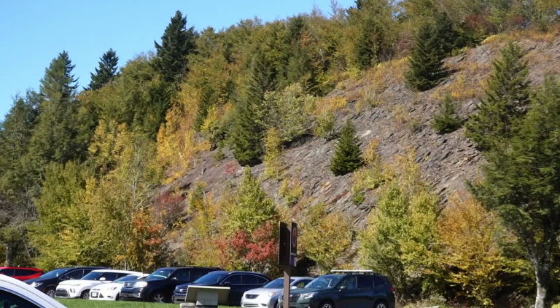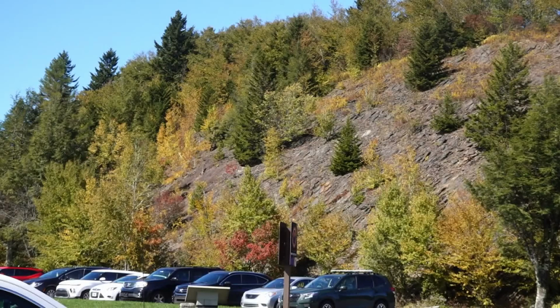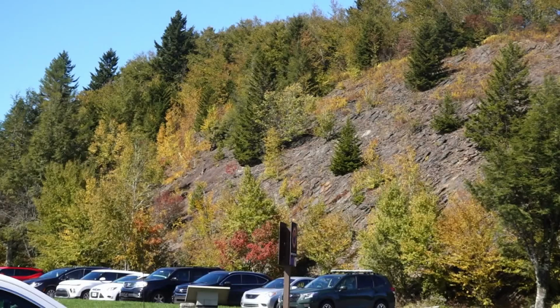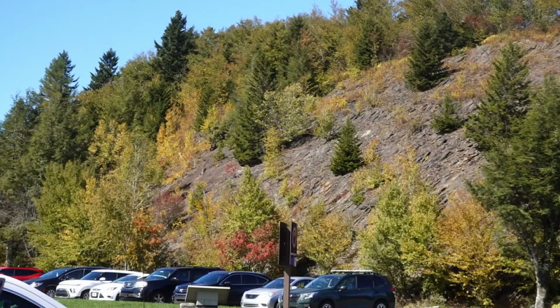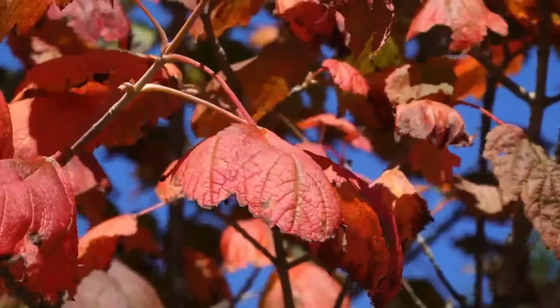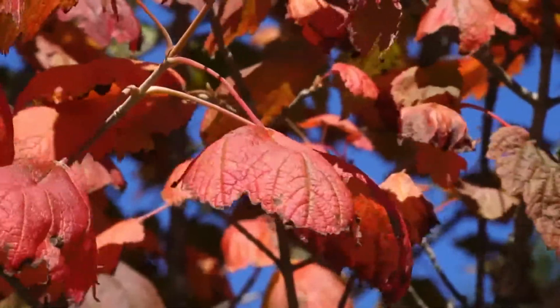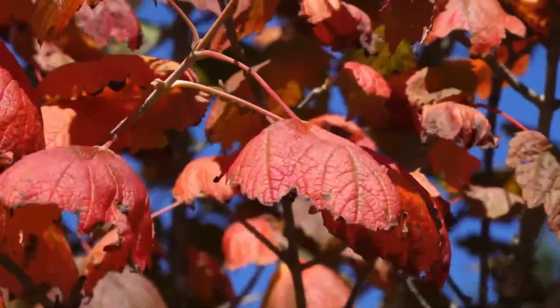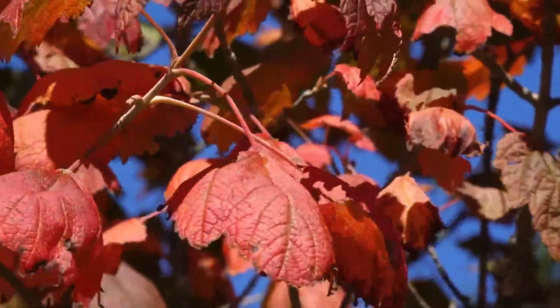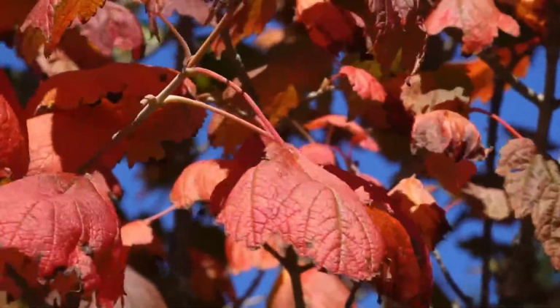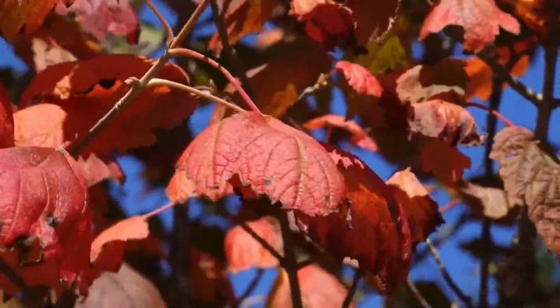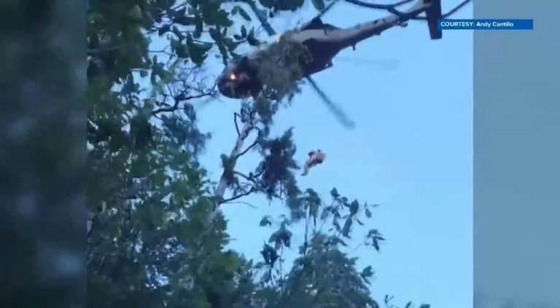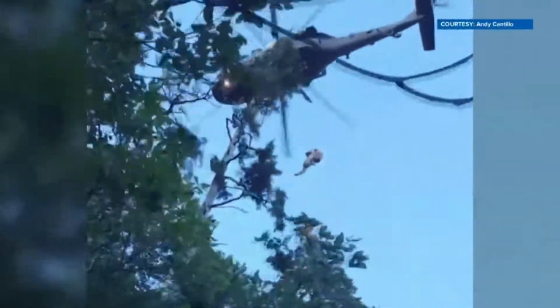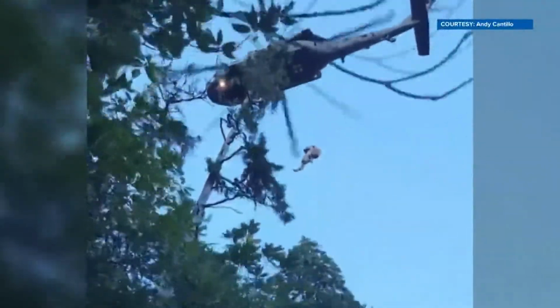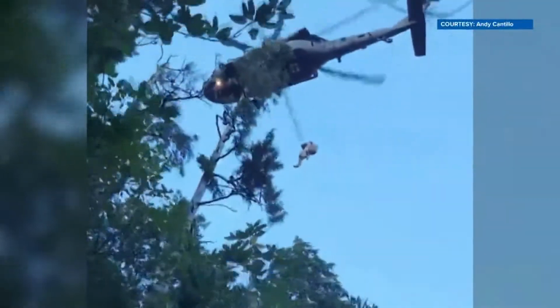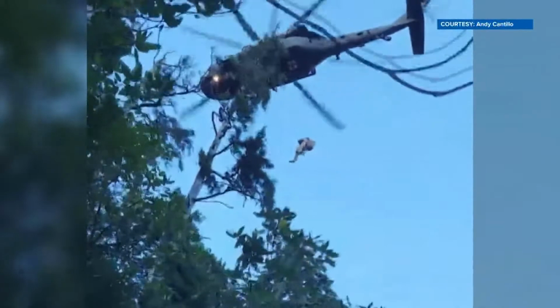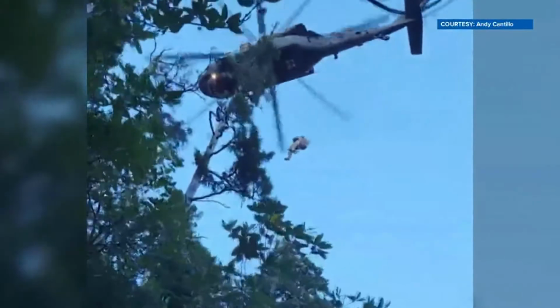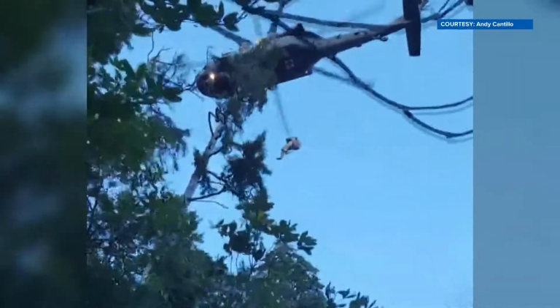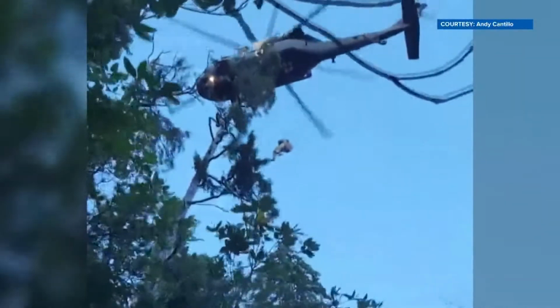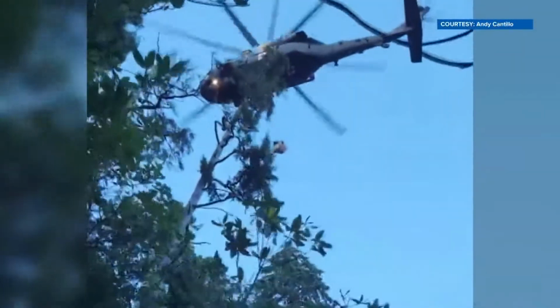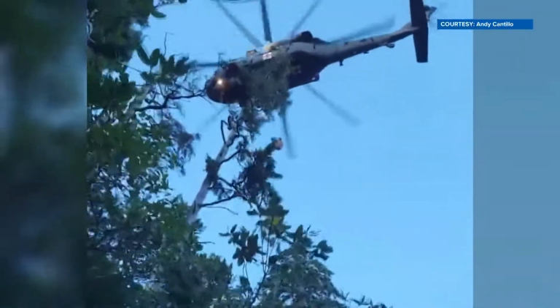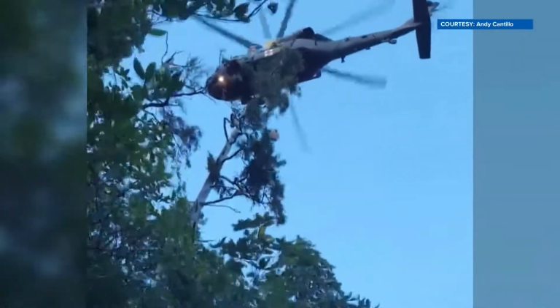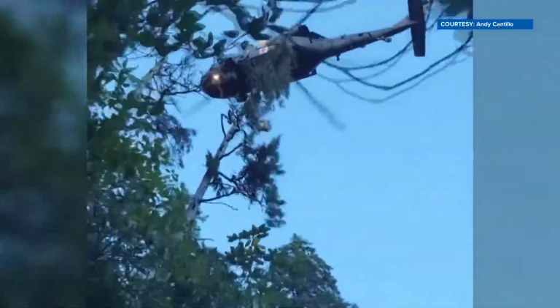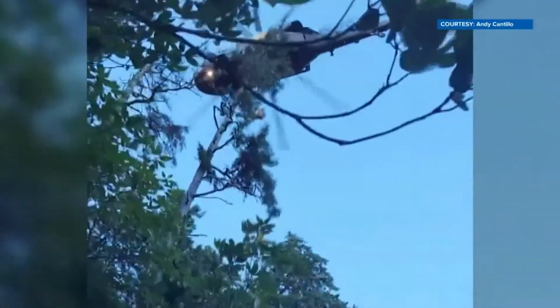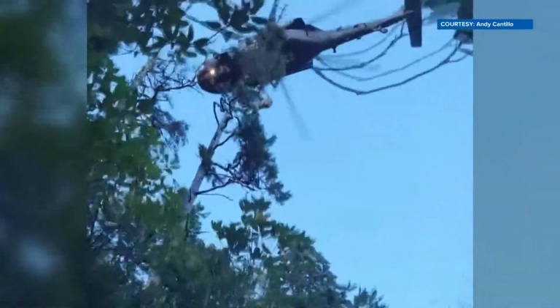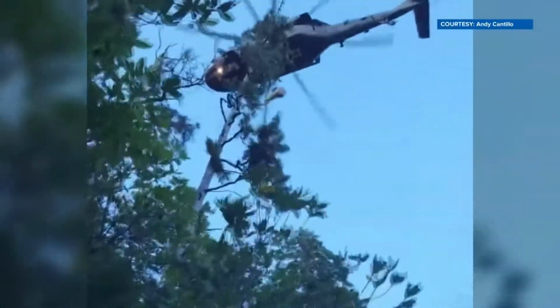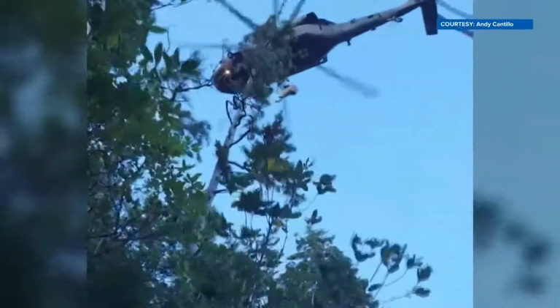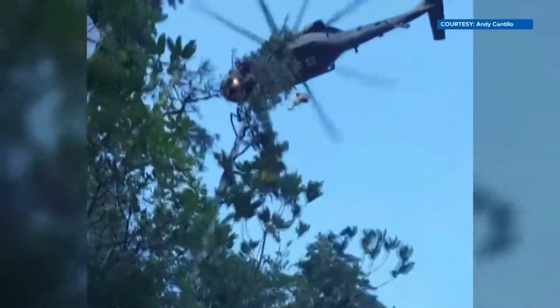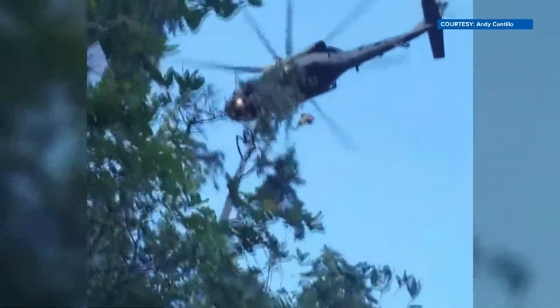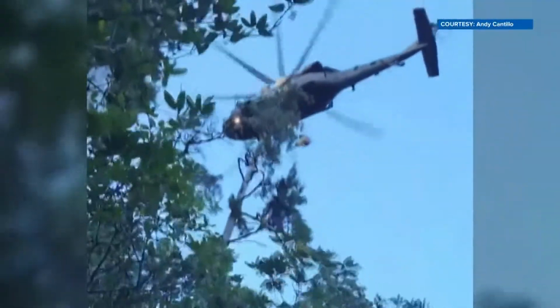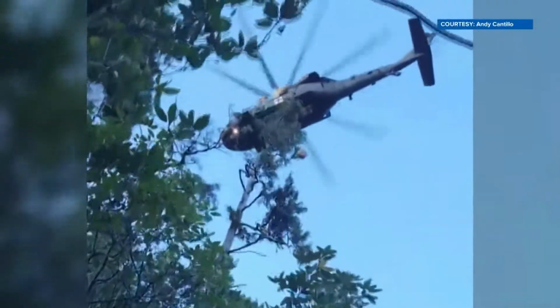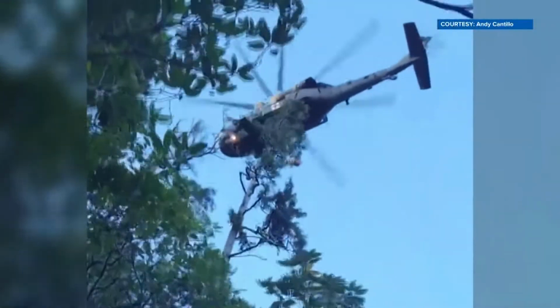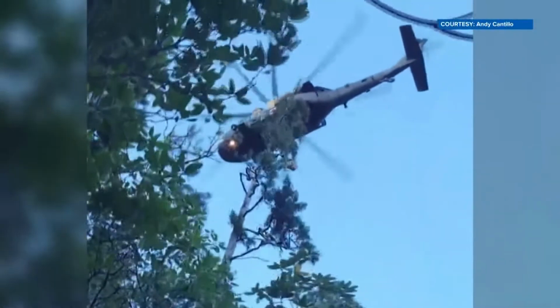The month of October delivers some of the most memorable views and fall colors in the Great Smoky Mountains National Park, but Rangers also say it marks the busiest month for search and rescue teams.